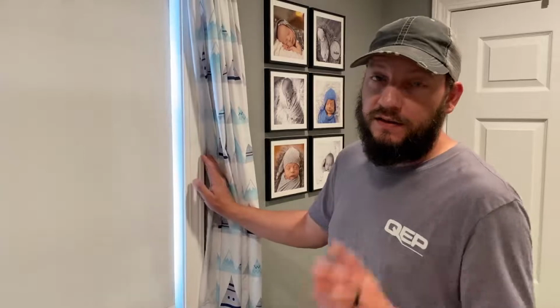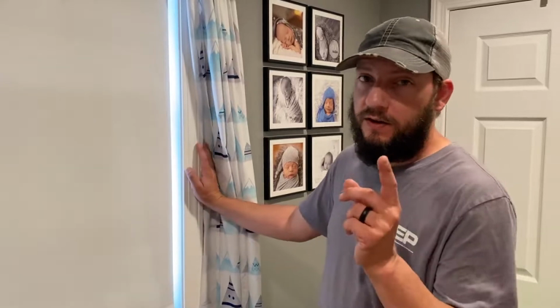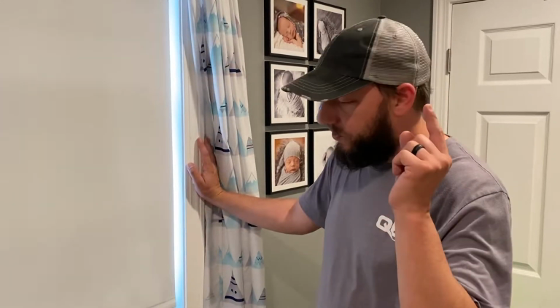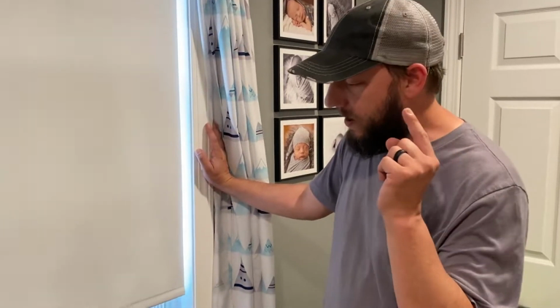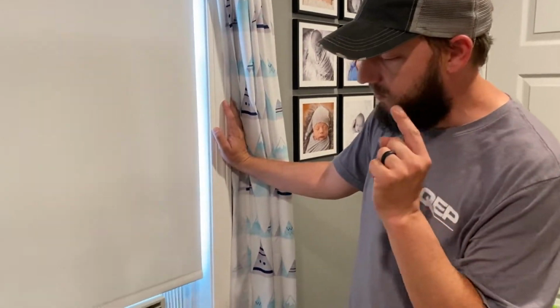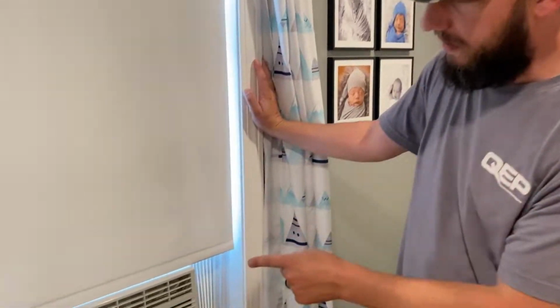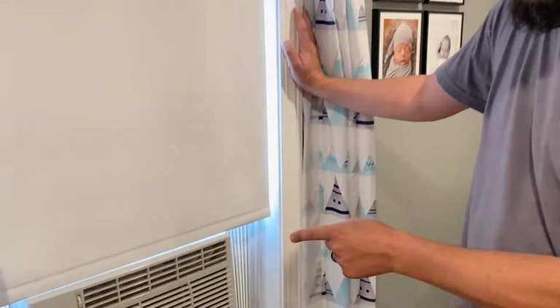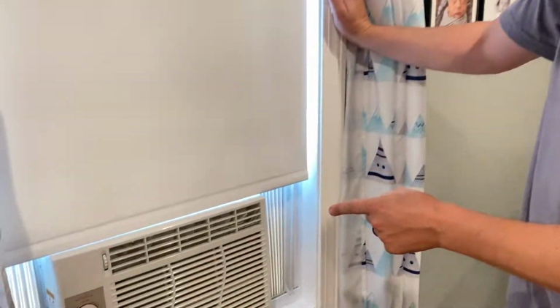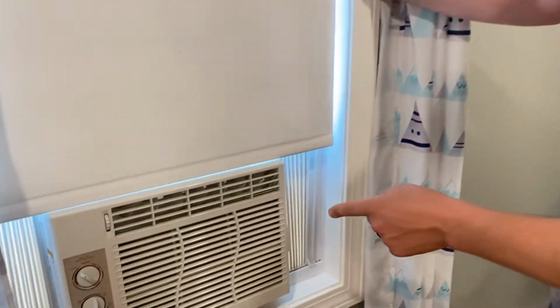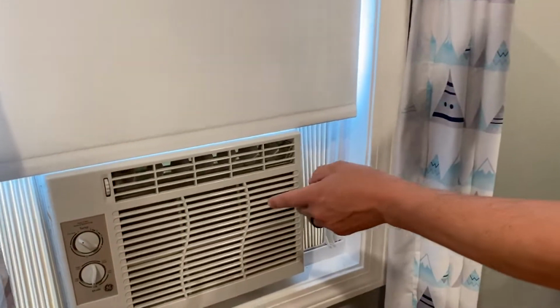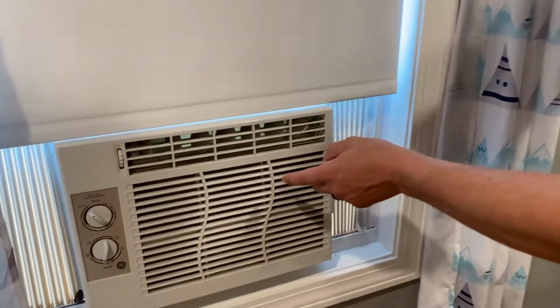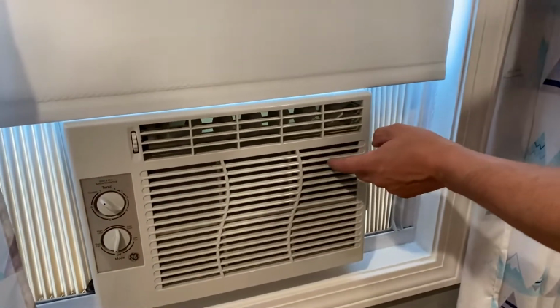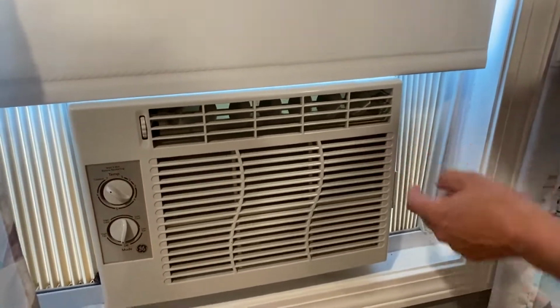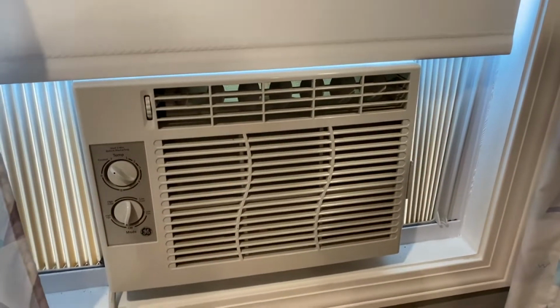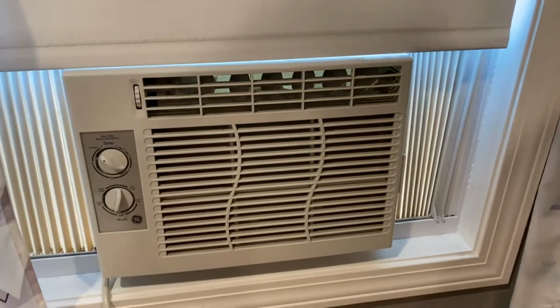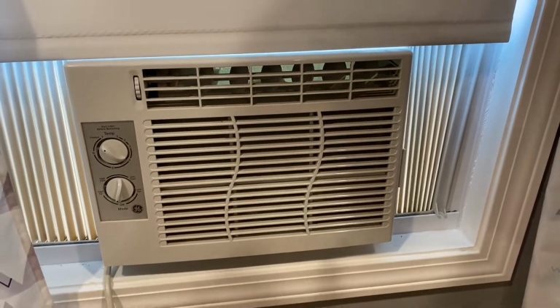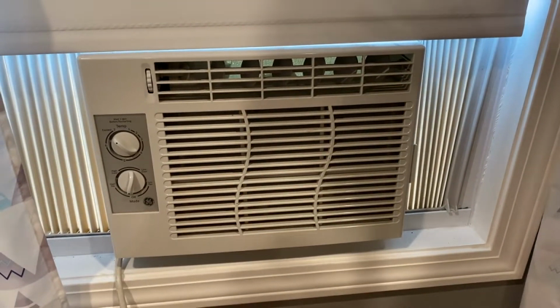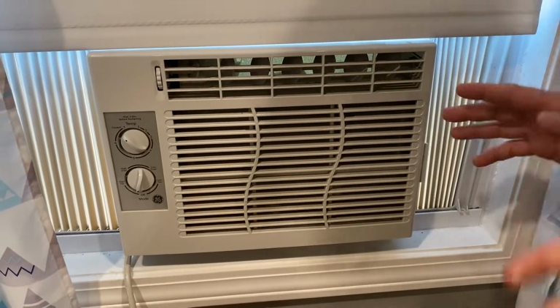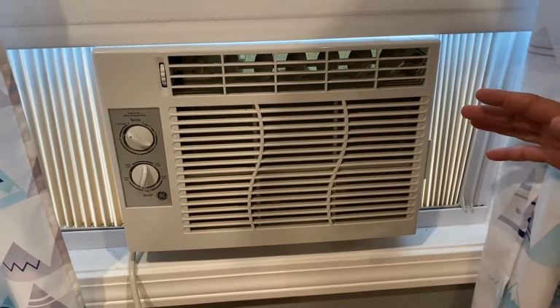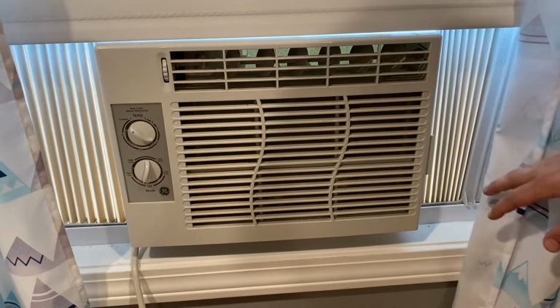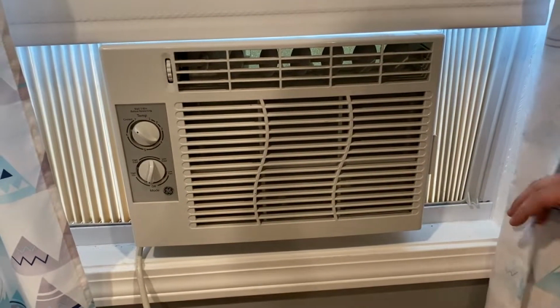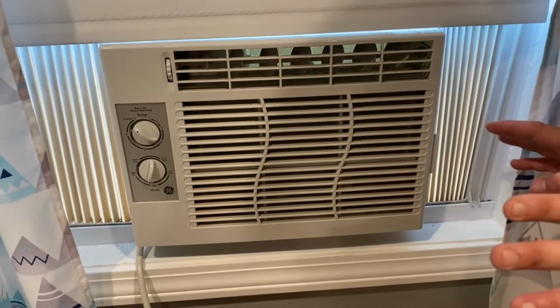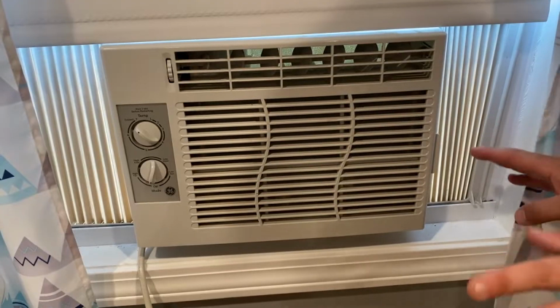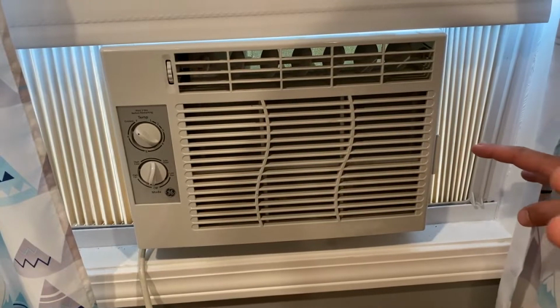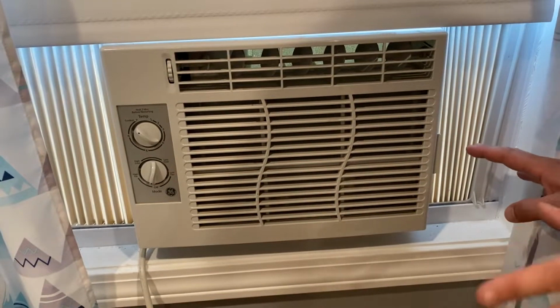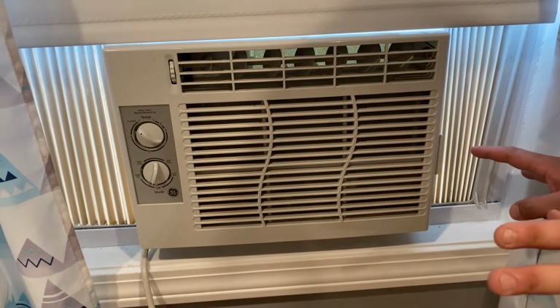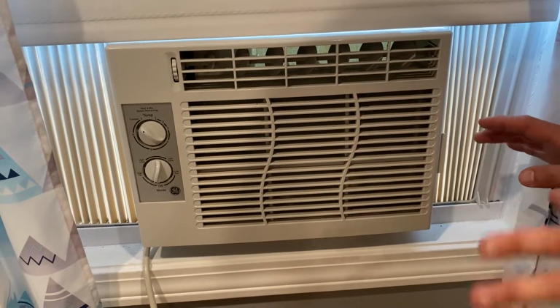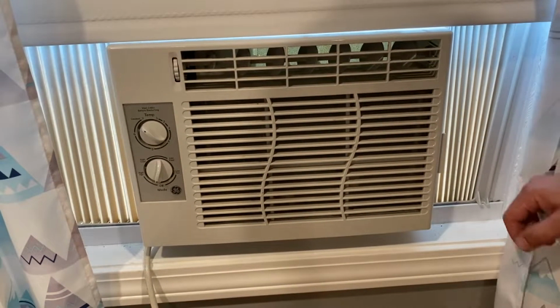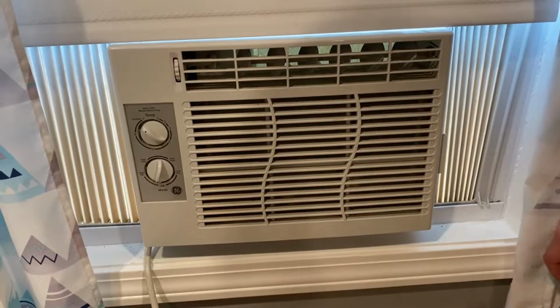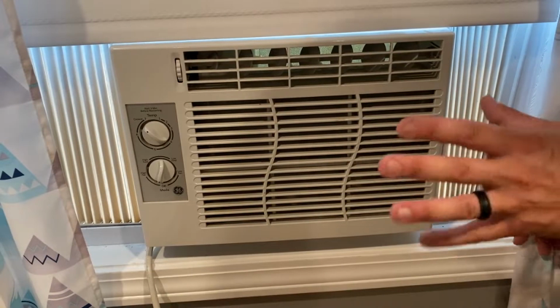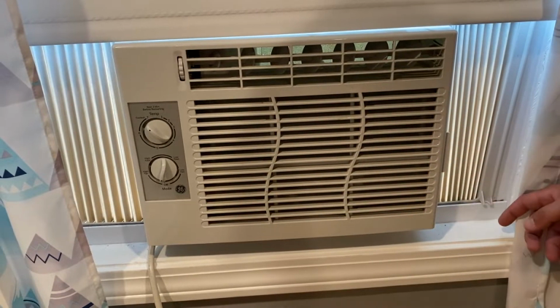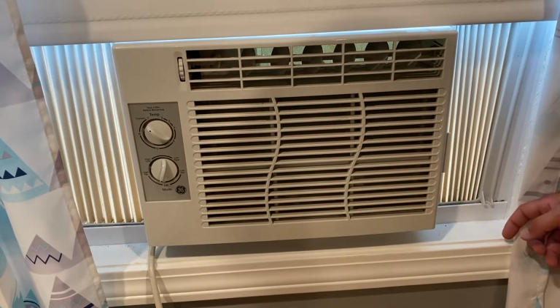In this video I'm going to show you how to clean the filter on this GE air conditioner. It is really simple but you might not know where to start or how to do it, so that's why I'm making this video.